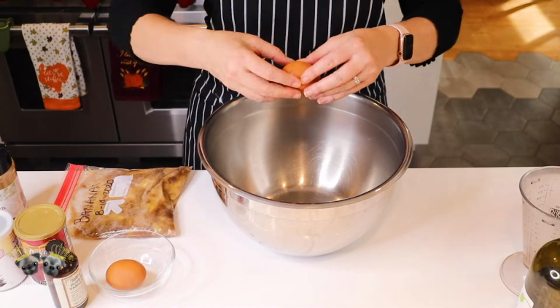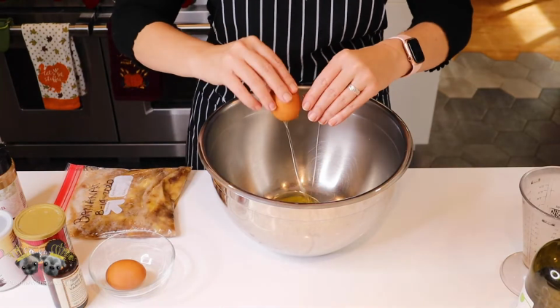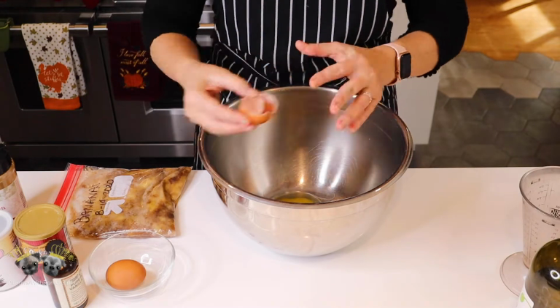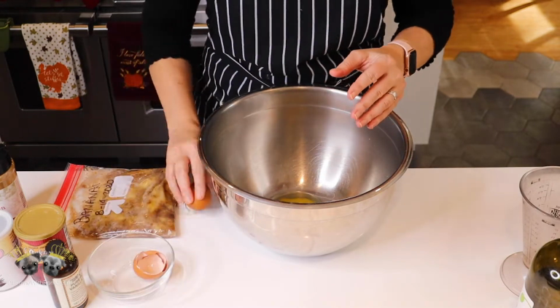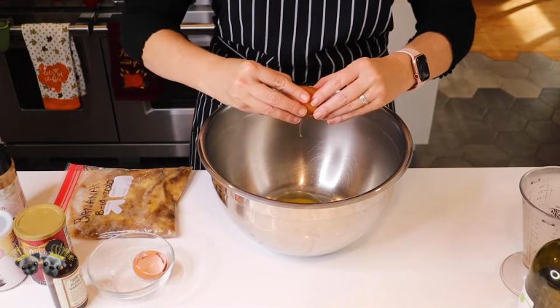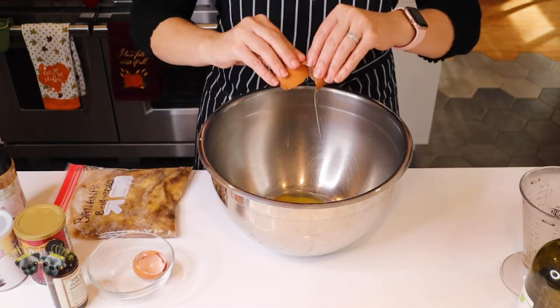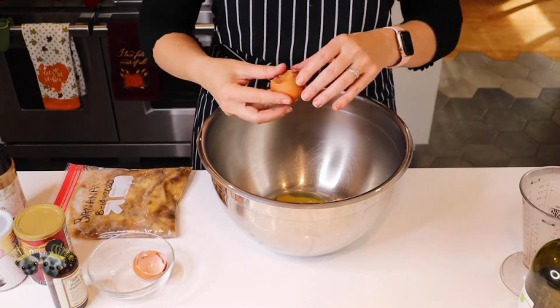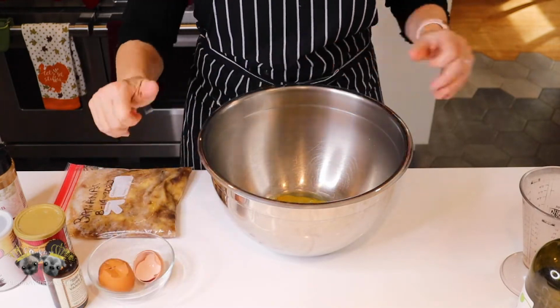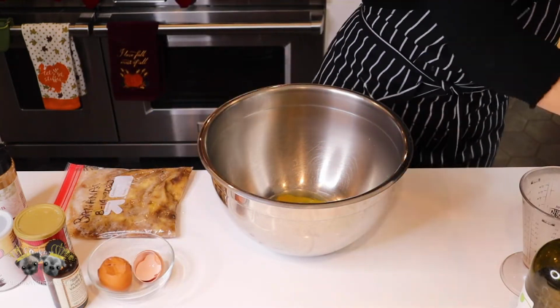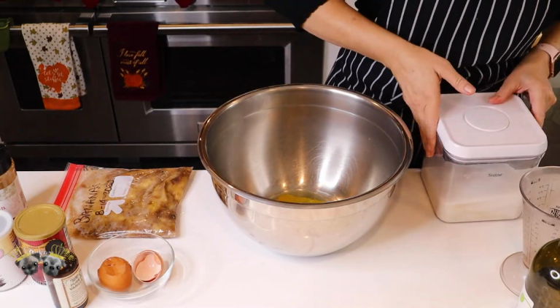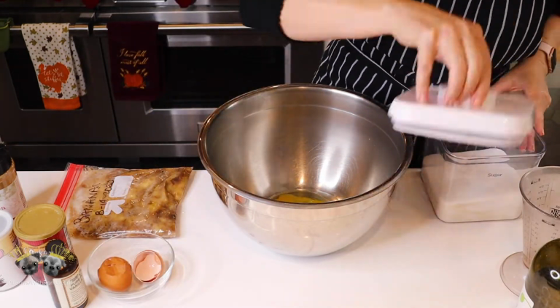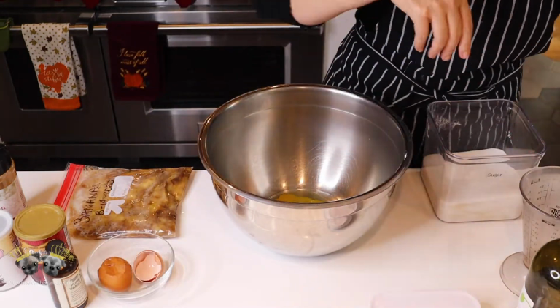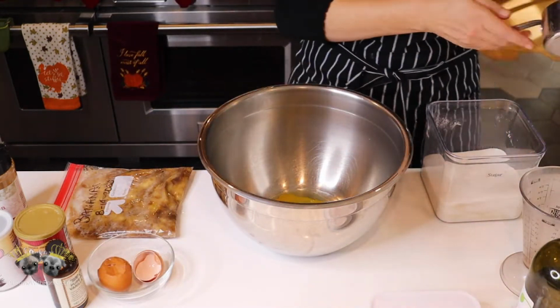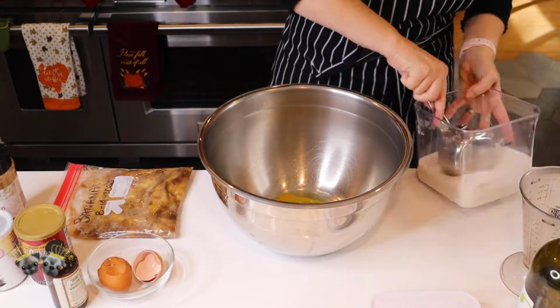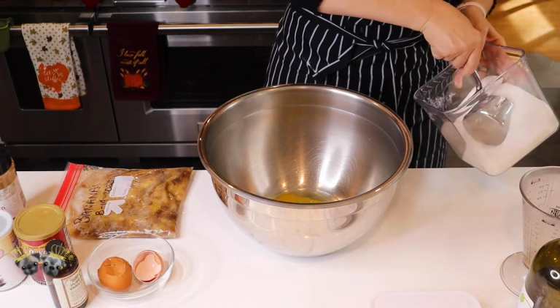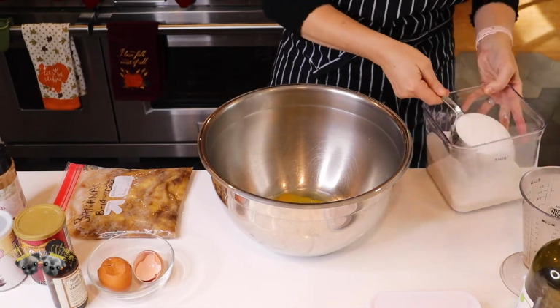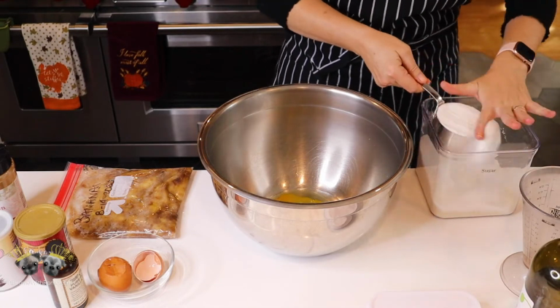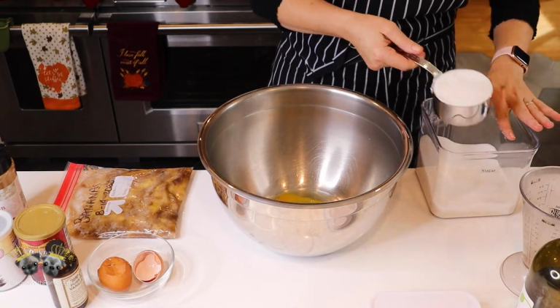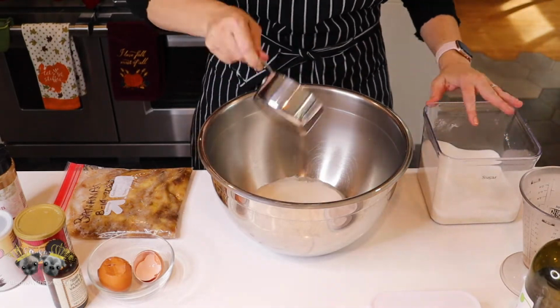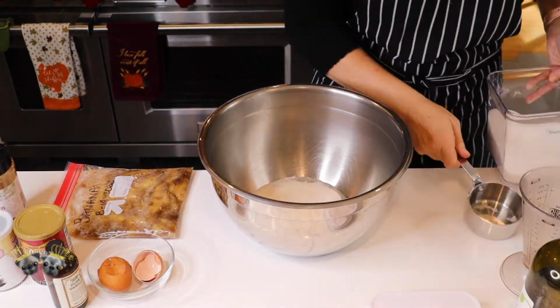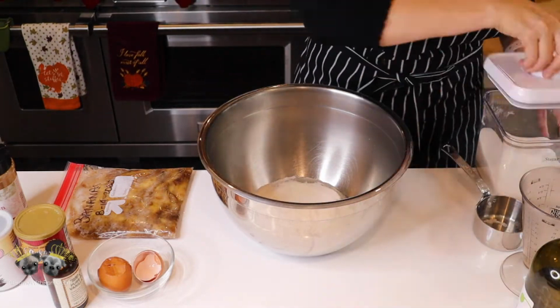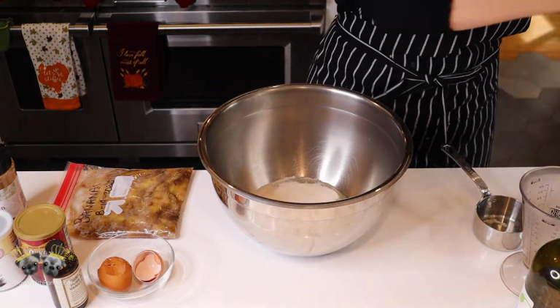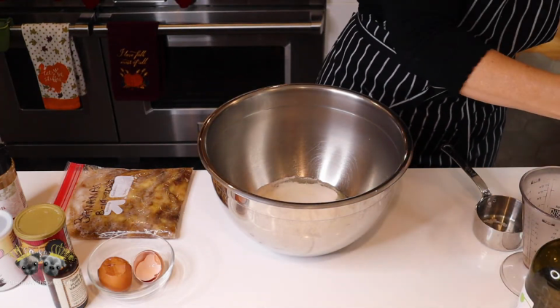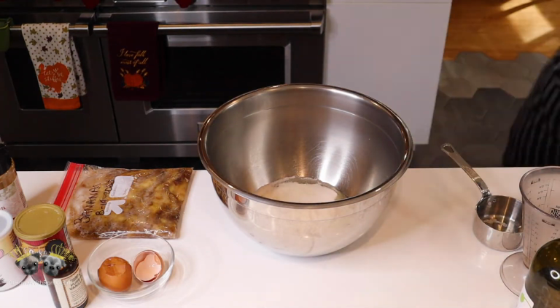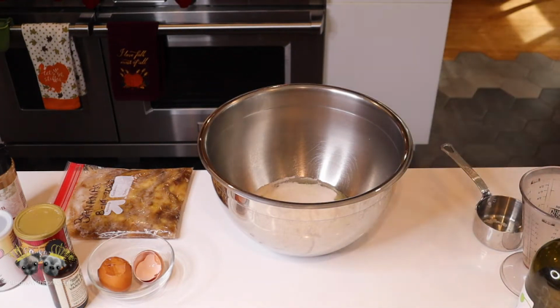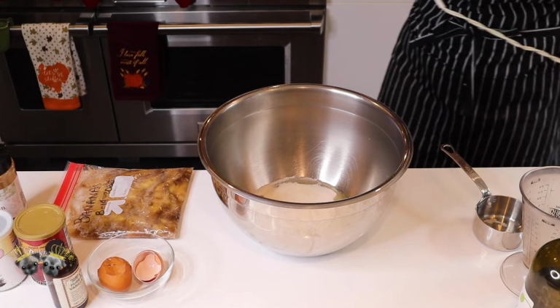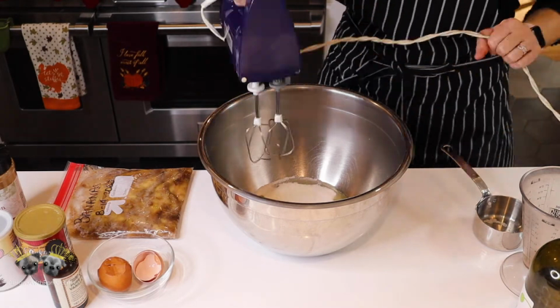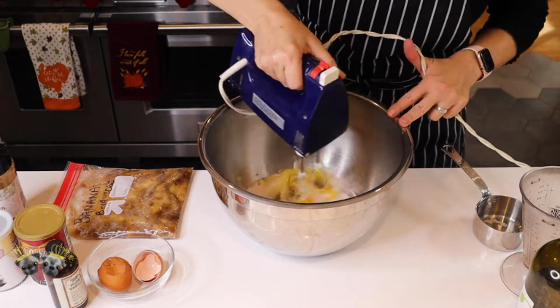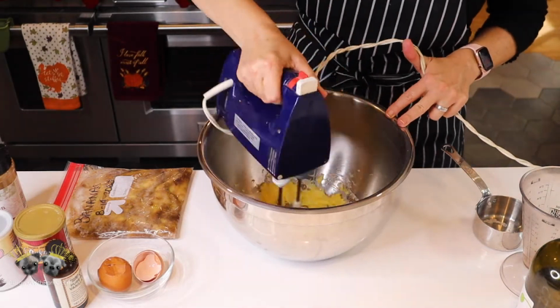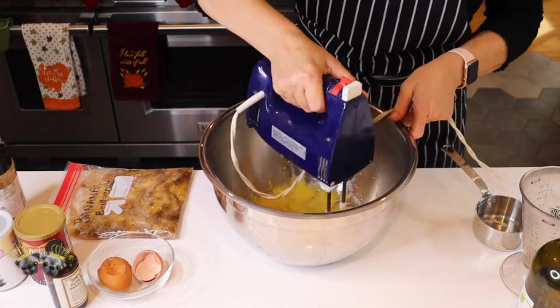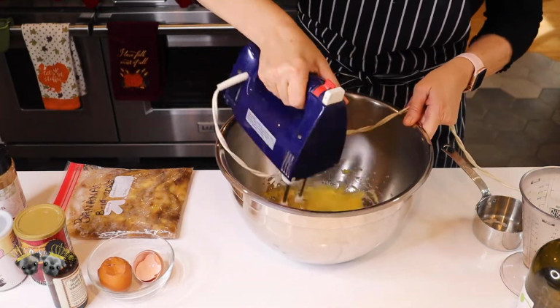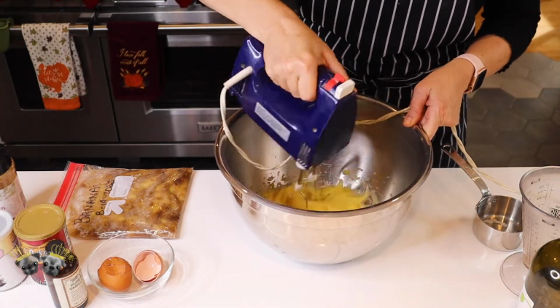First, we're going to add two eggs to a large bowl, then add one cup of sugar to that. You can mix this by hand or use a hand mixer — I'm going to use a hand mixer. Just make sure it all gets incorporated.